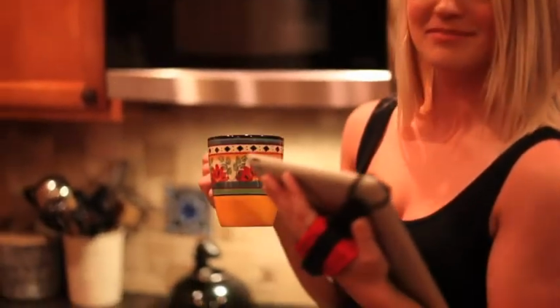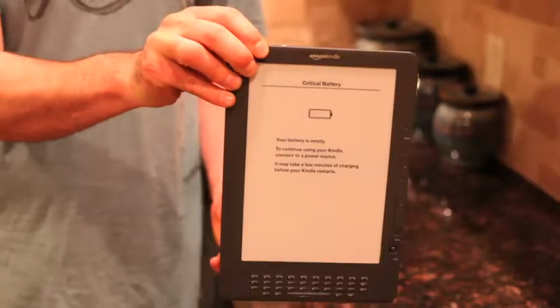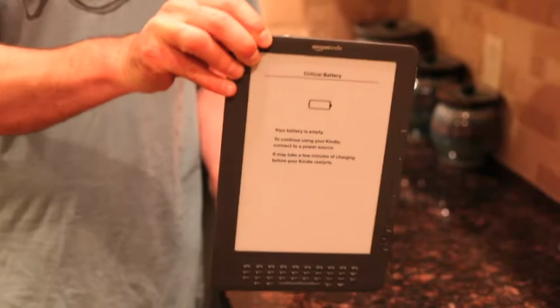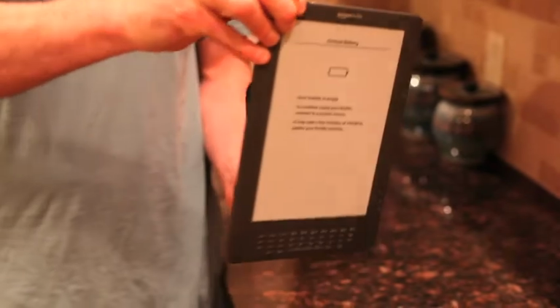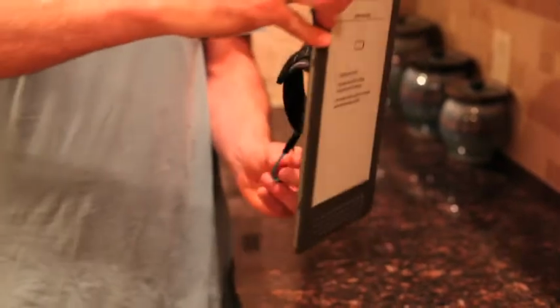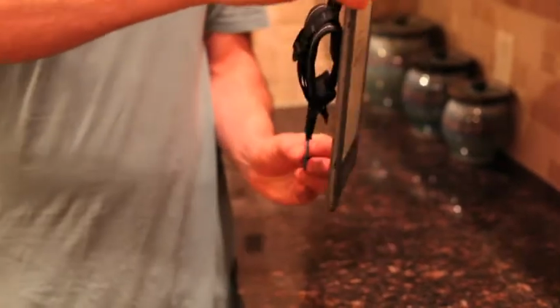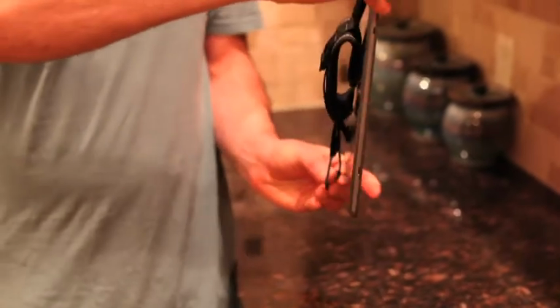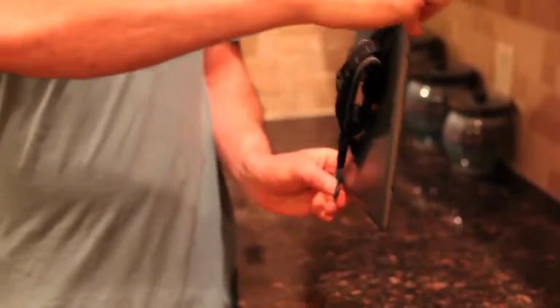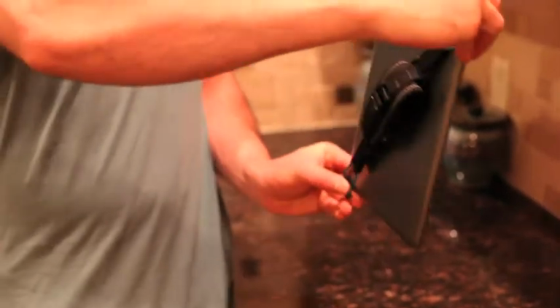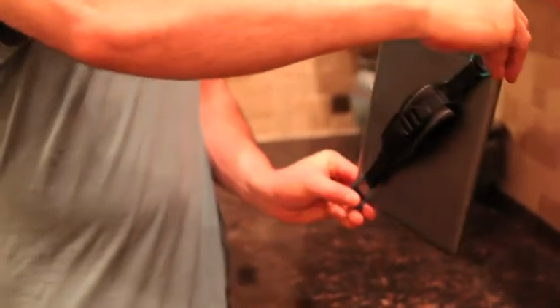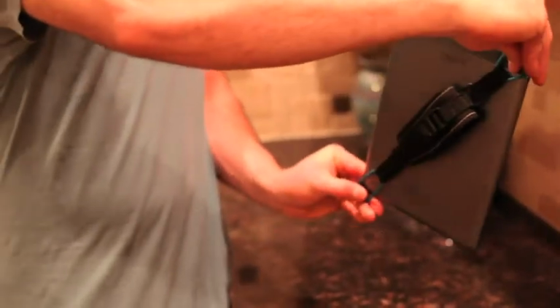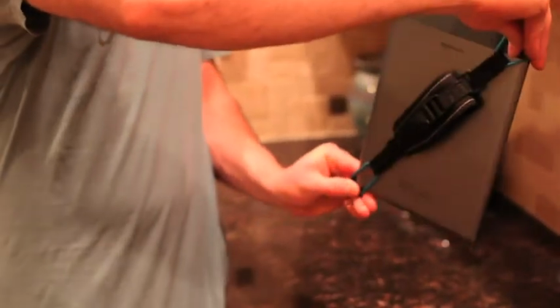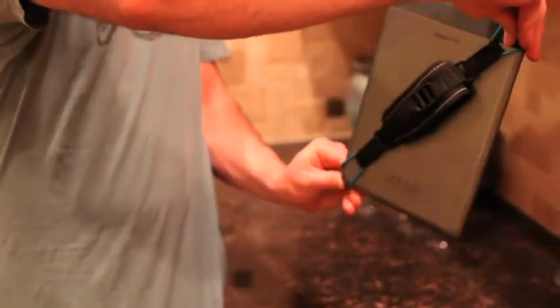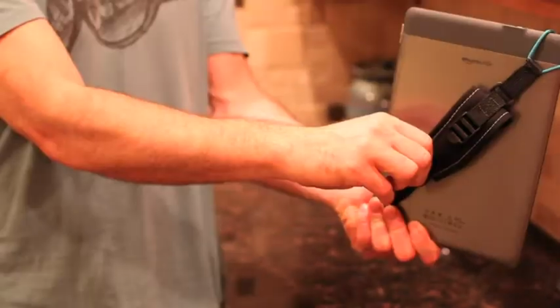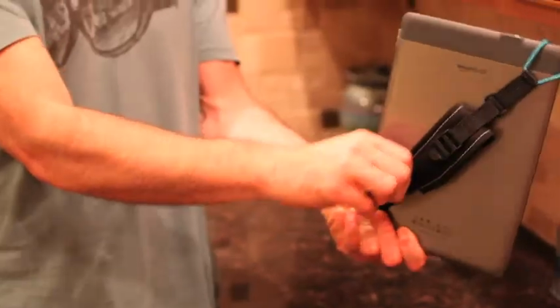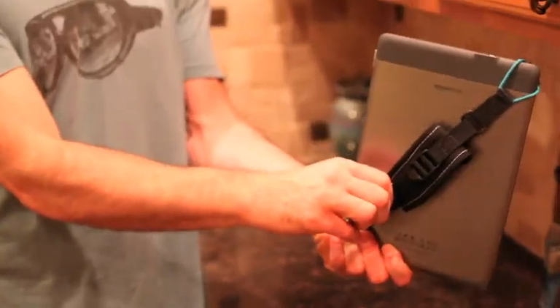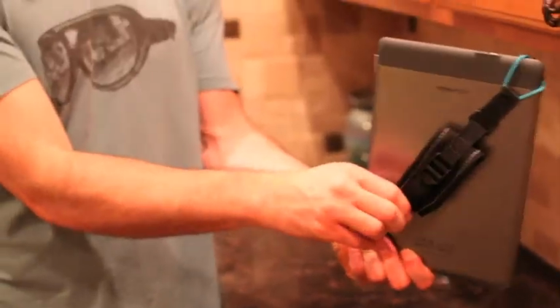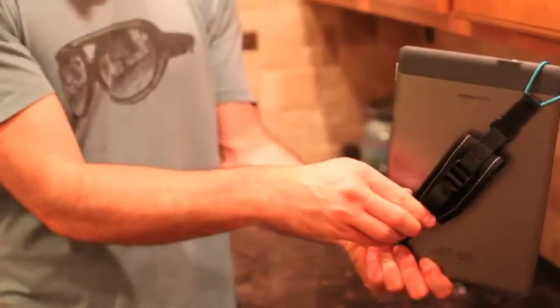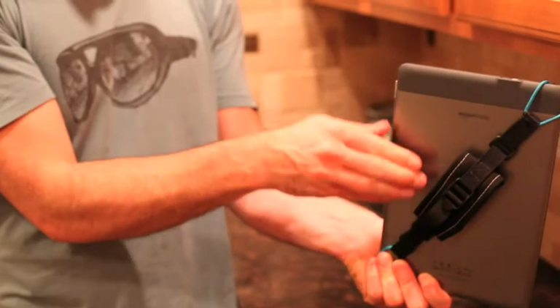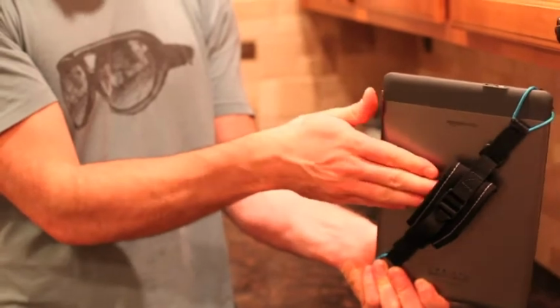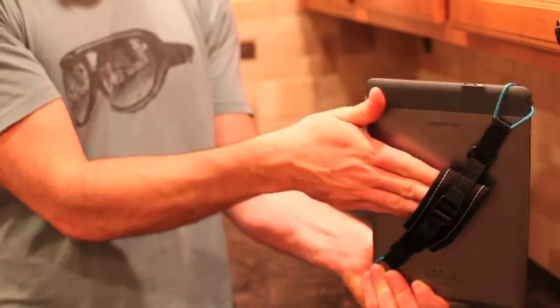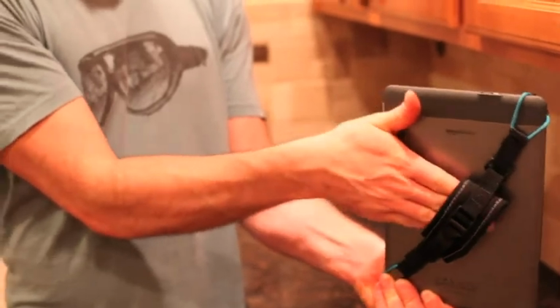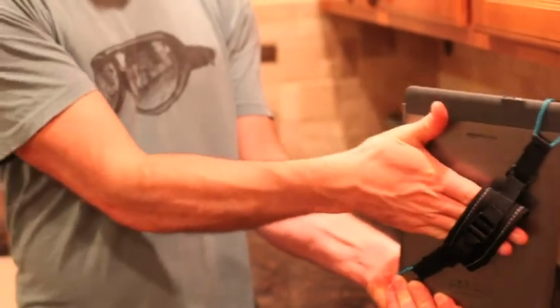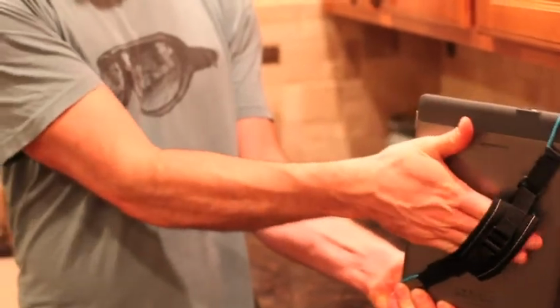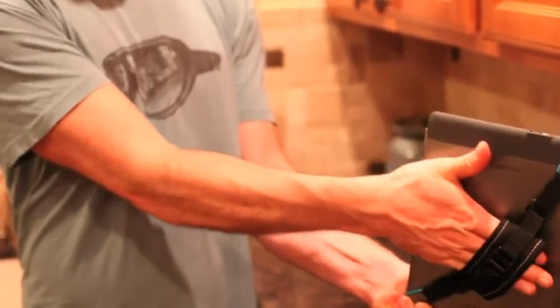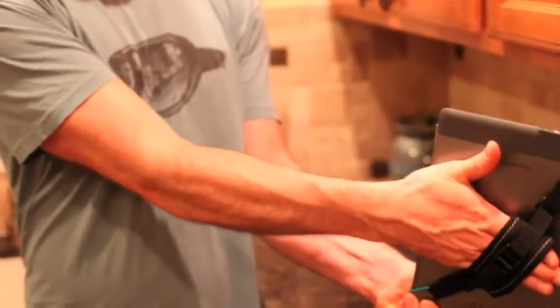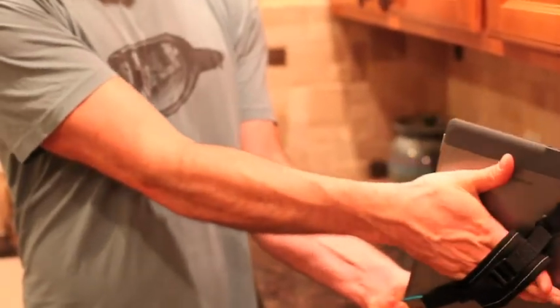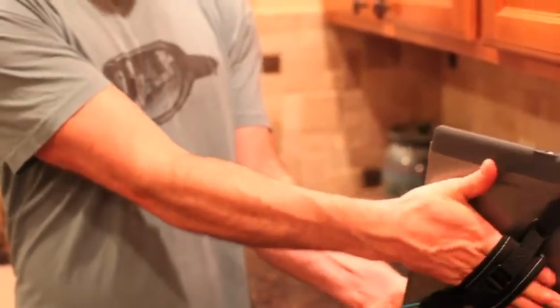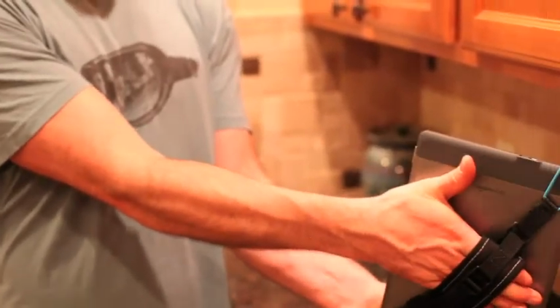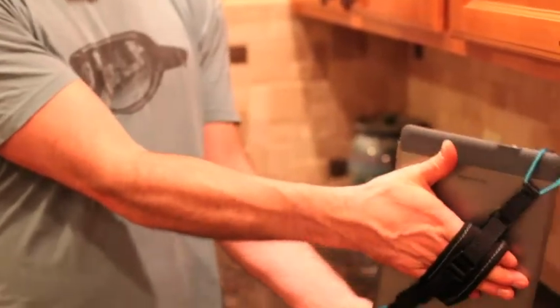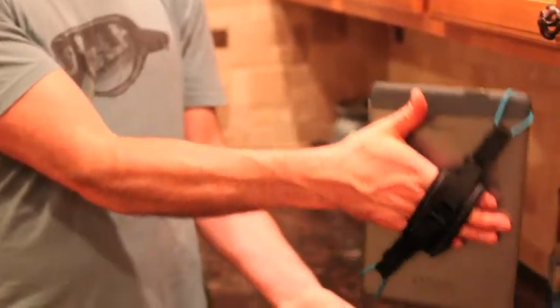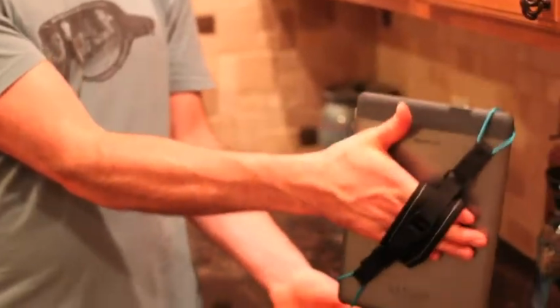It is so easy to use. I just slip it on one corner and then the other corner, tighten the strap, slip my hand in the padded hand strap, and it is ready to use.